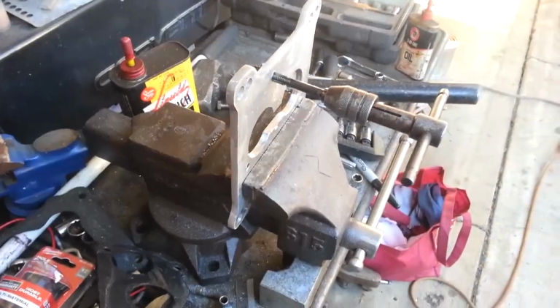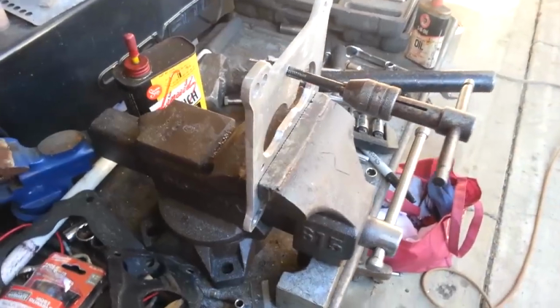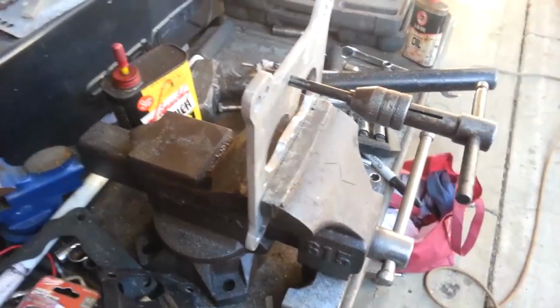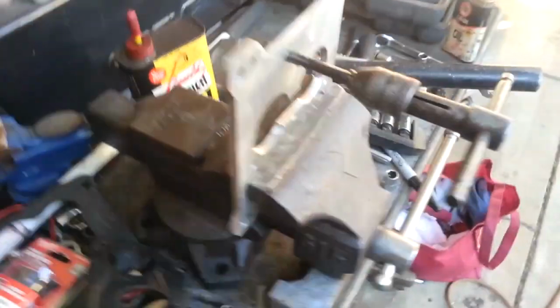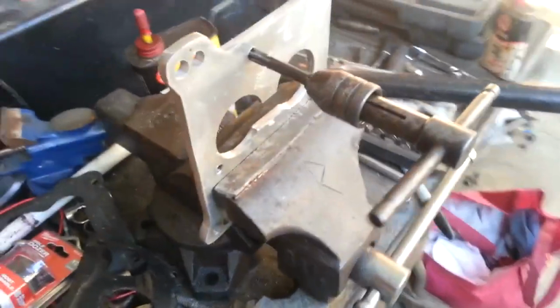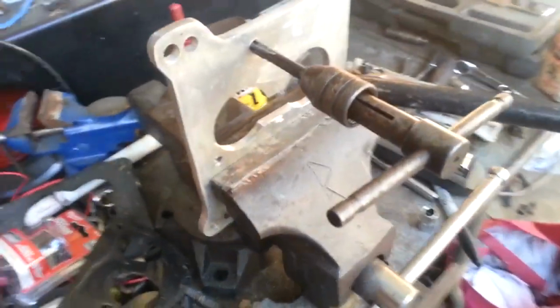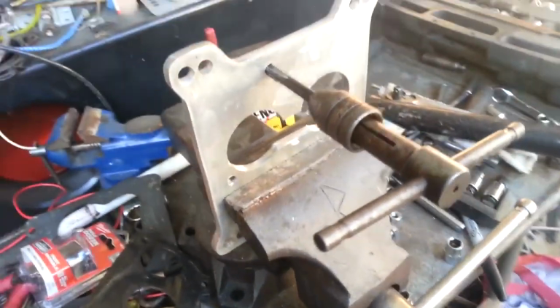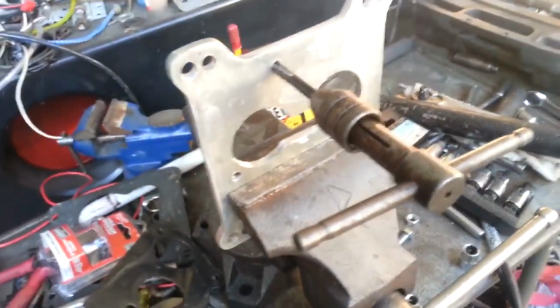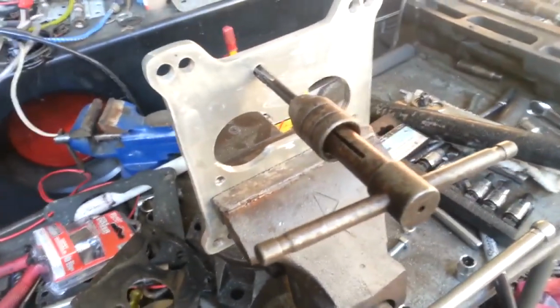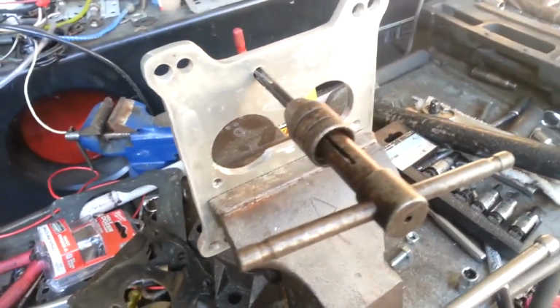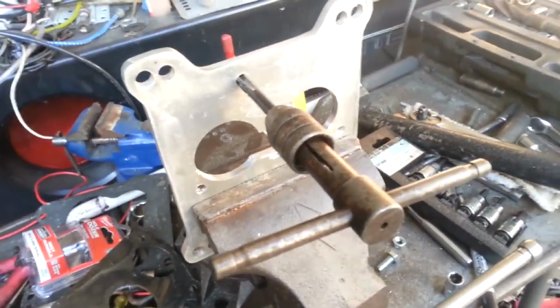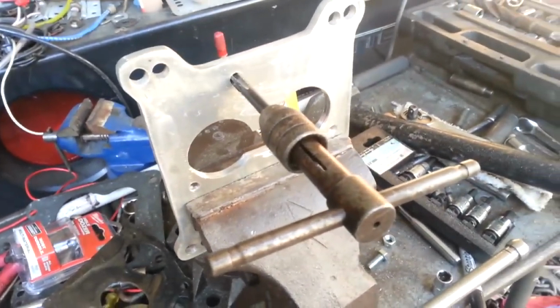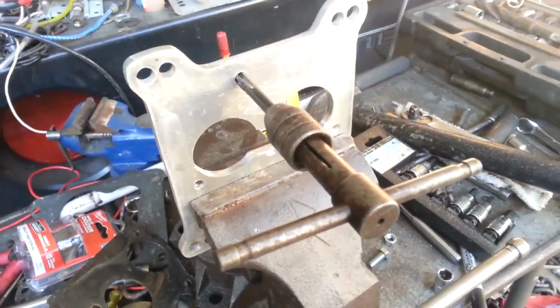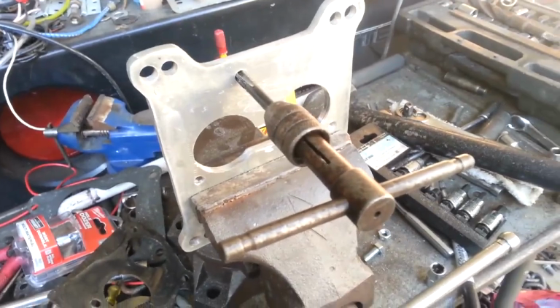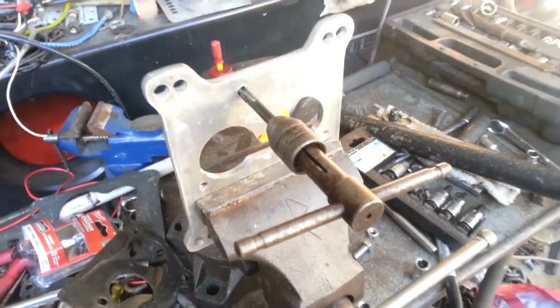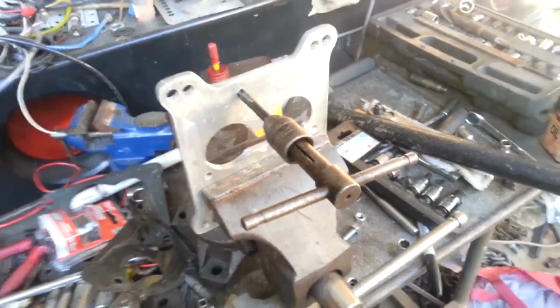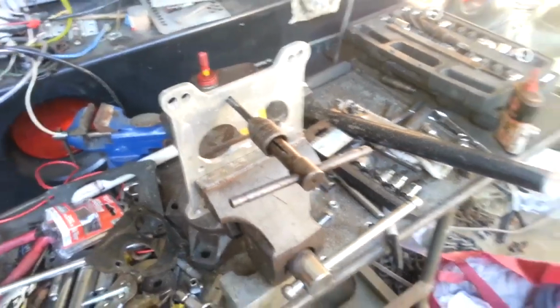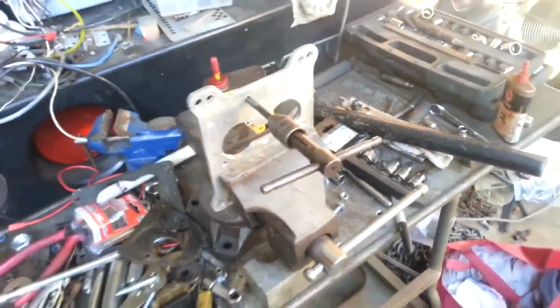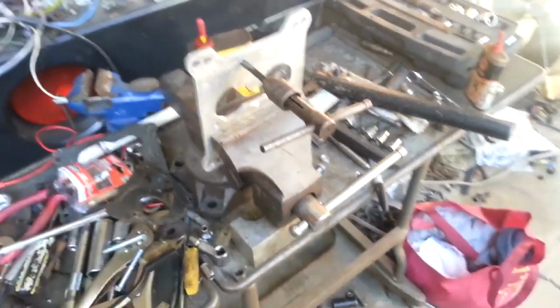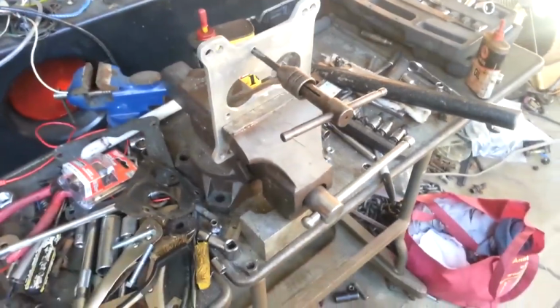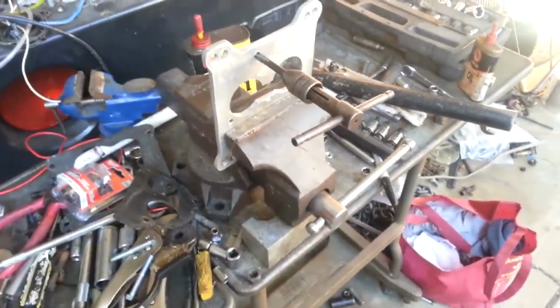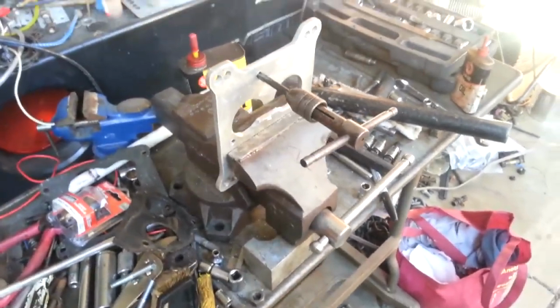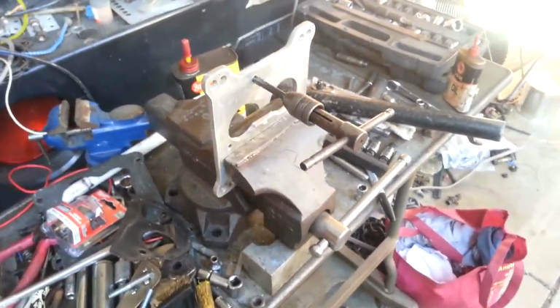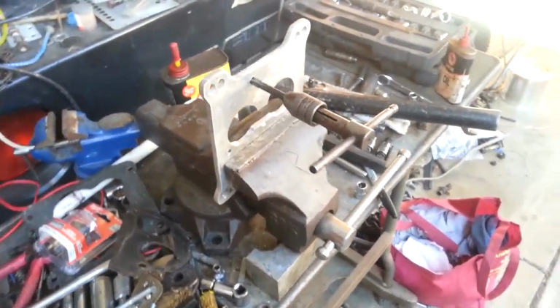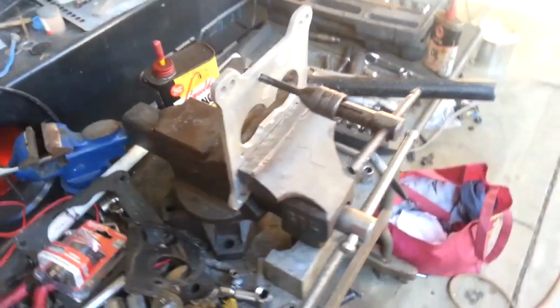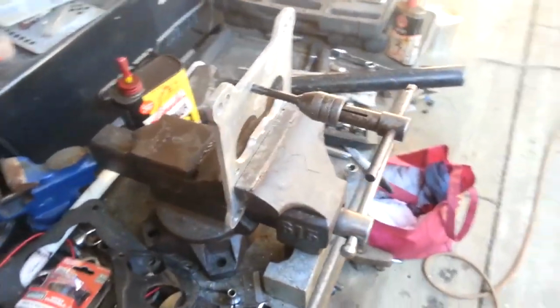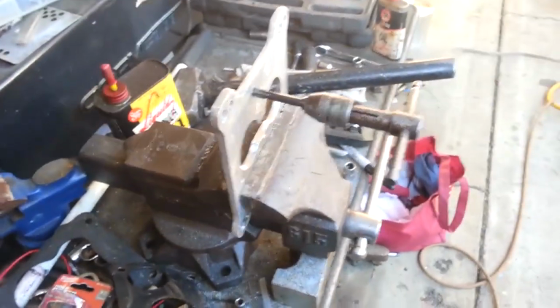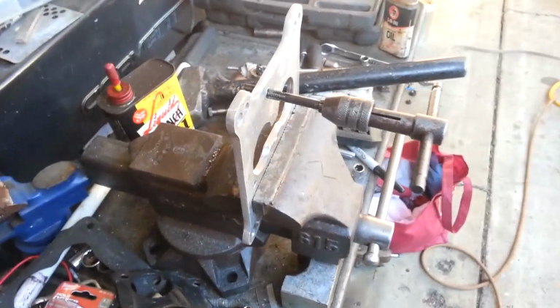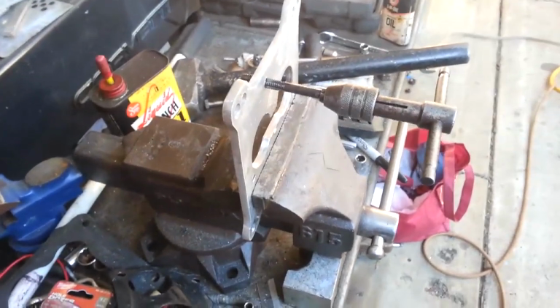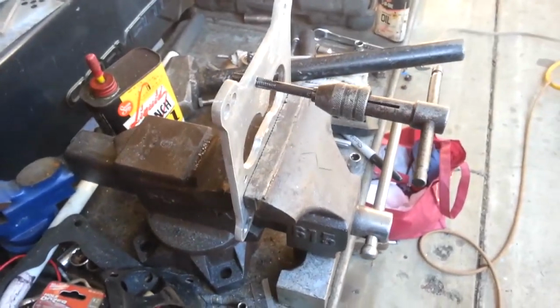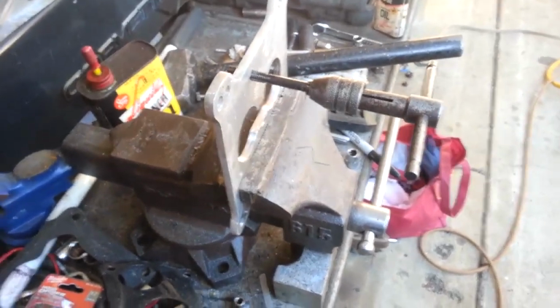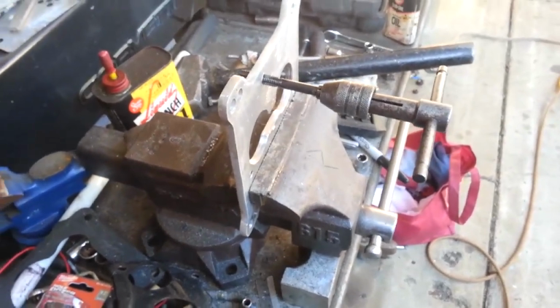Tapping for 5/16 inch threads for the bolts that fit on to secure the throttle body to the adapter.